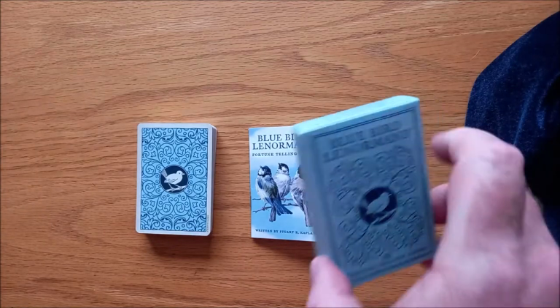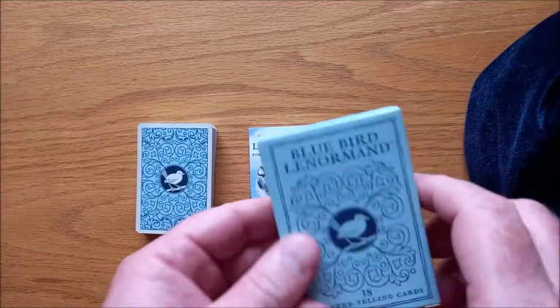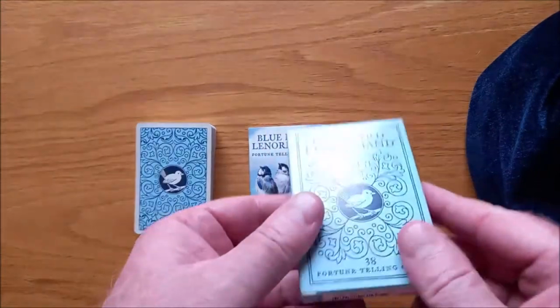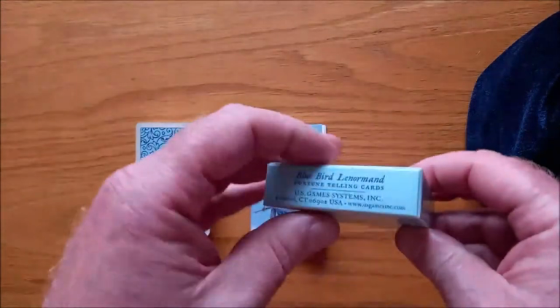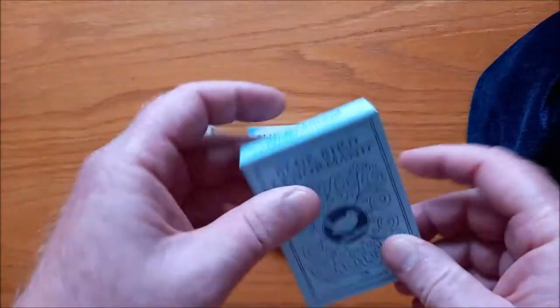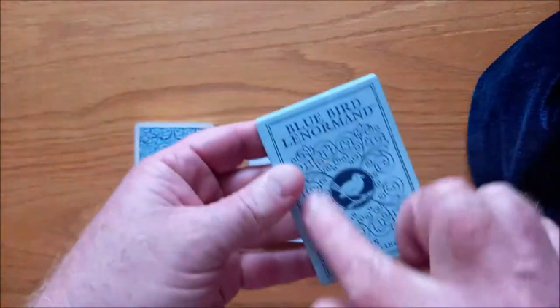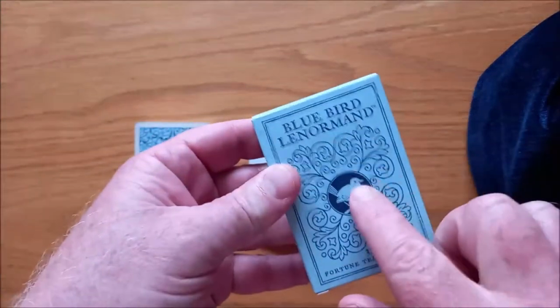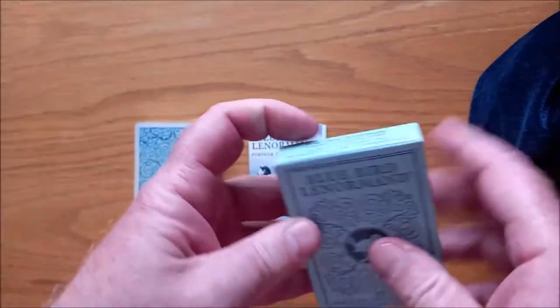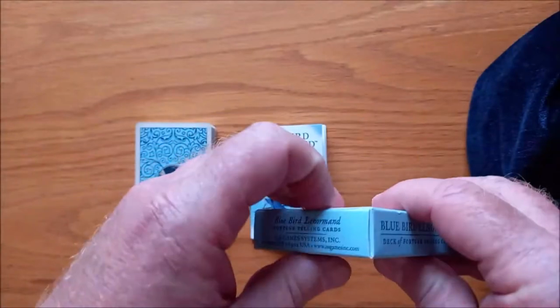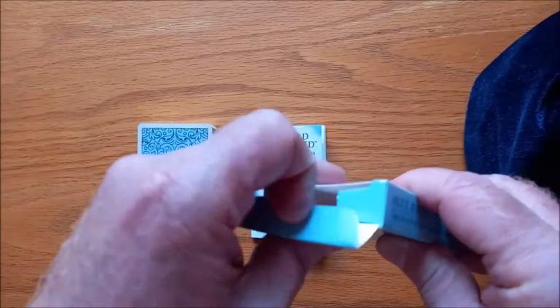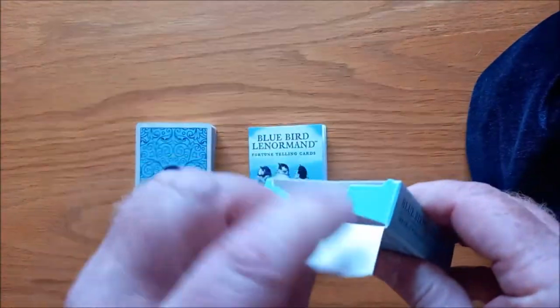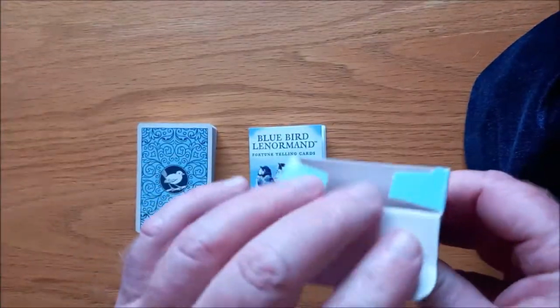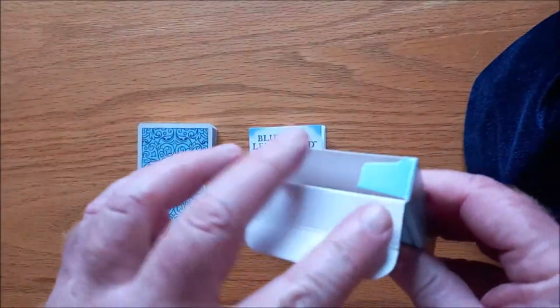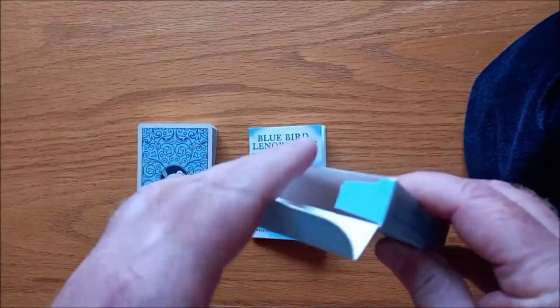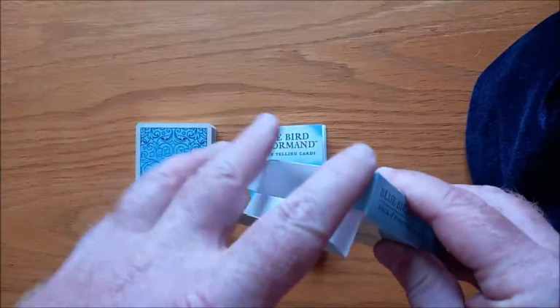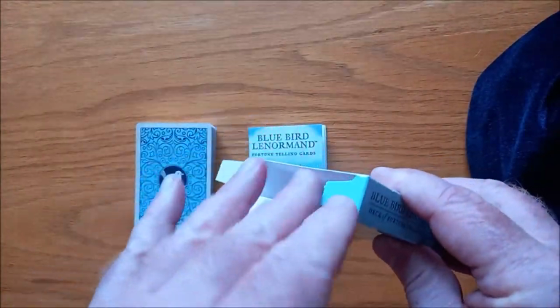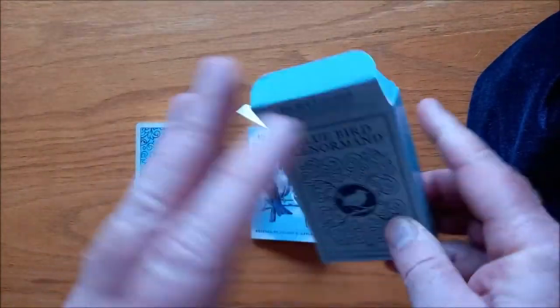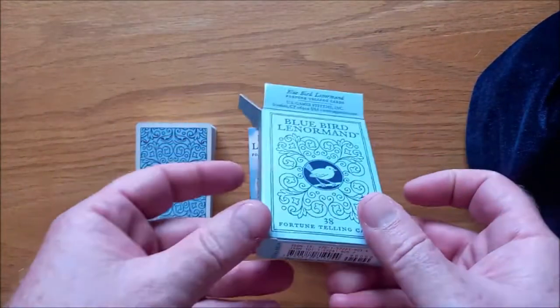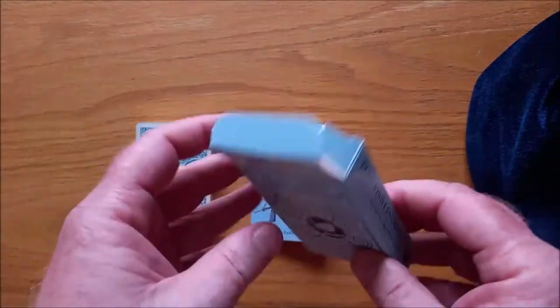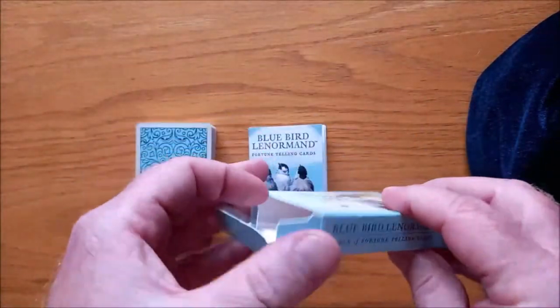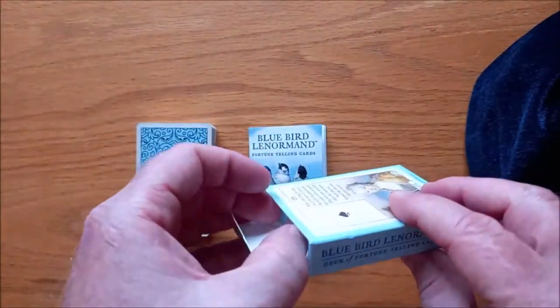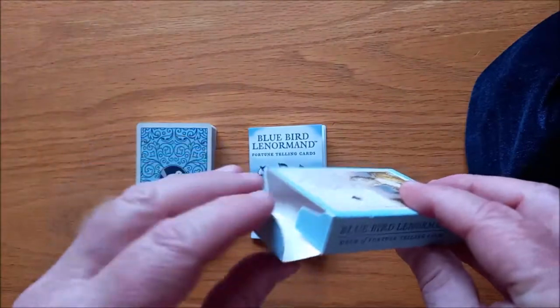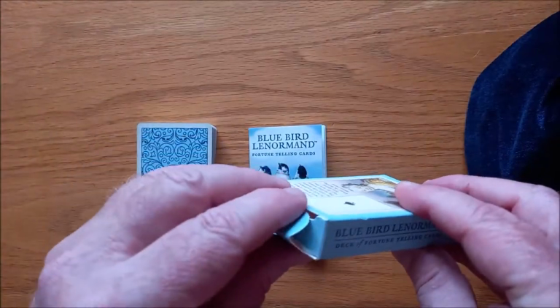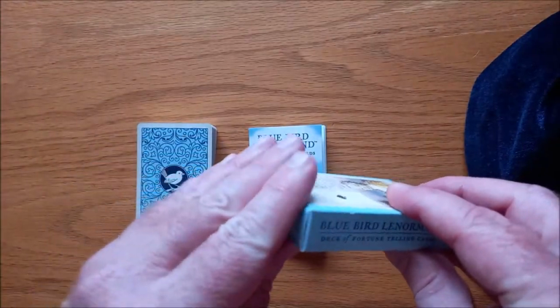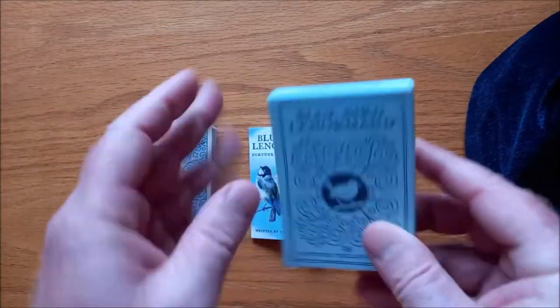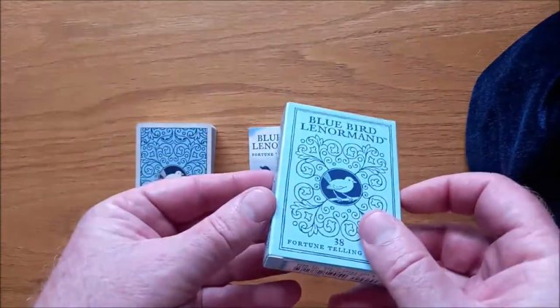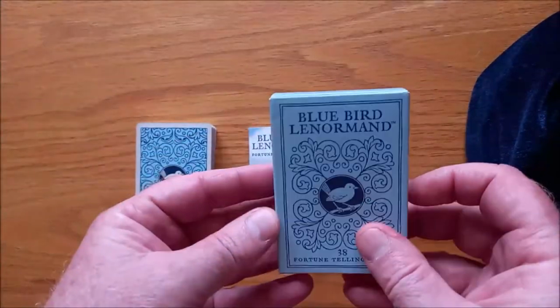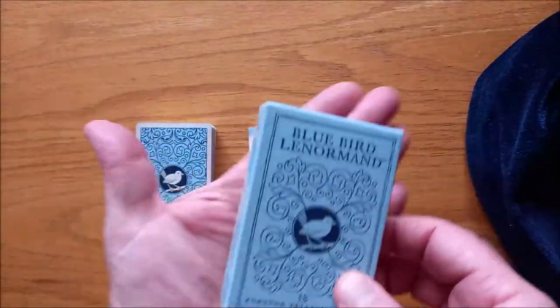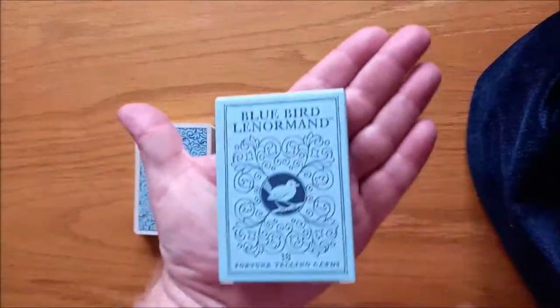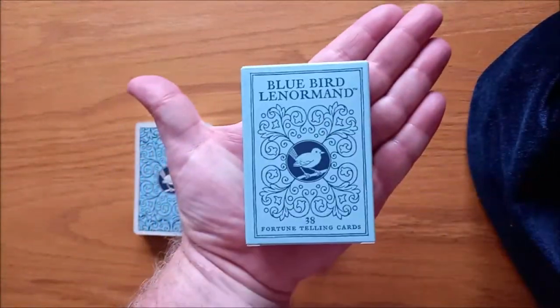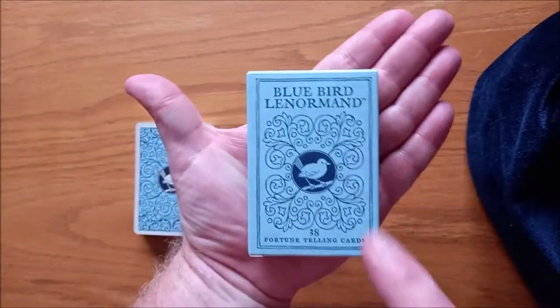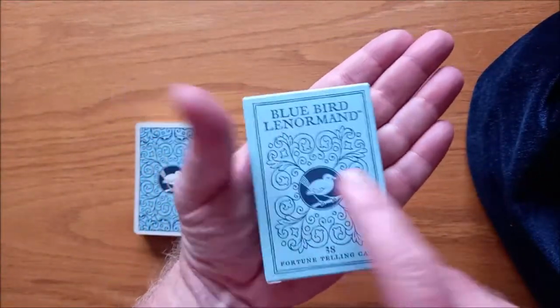It comes in this pretty little tuck box — lovely blue with a little blue birdie on it. It's just a normal little tuck box. It is the original Lenormand size cards, so they are proper Lenormand size.